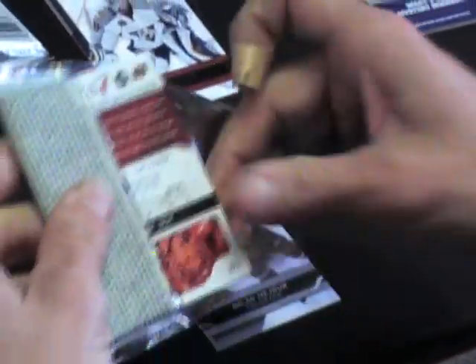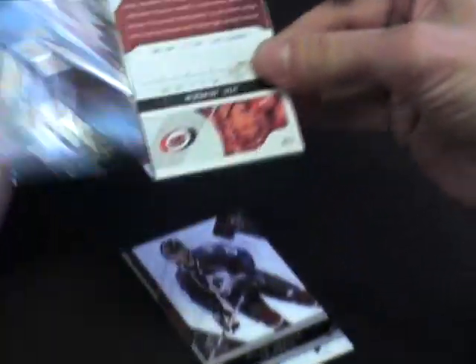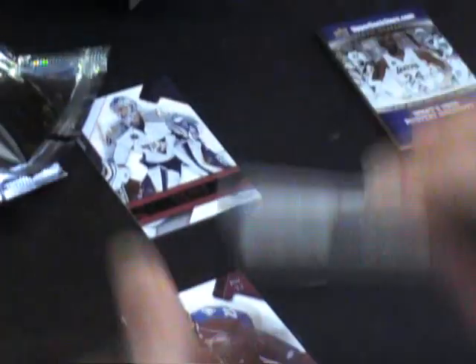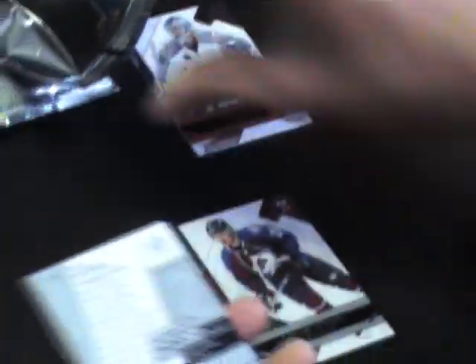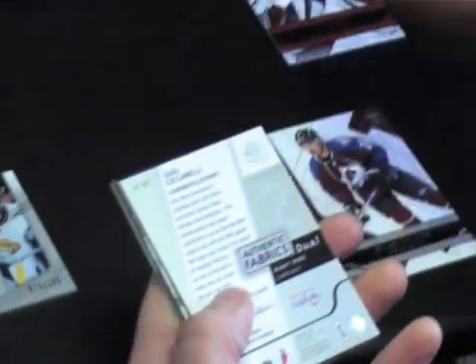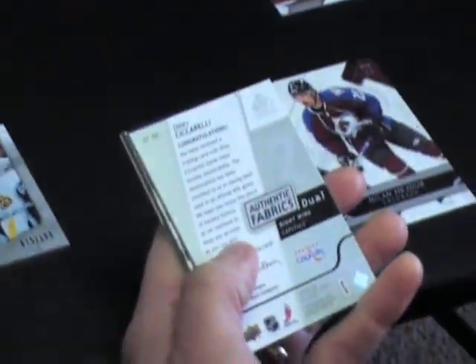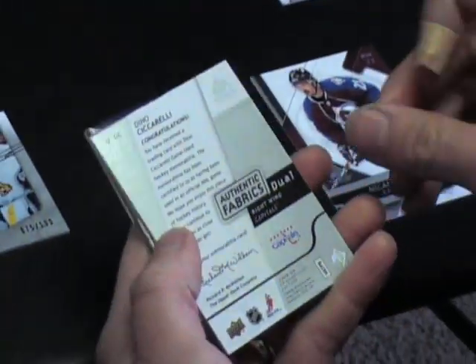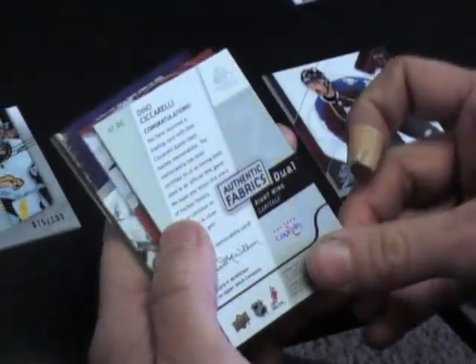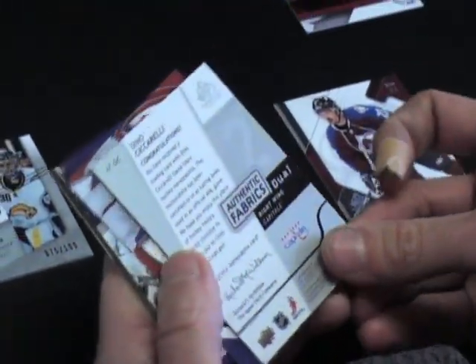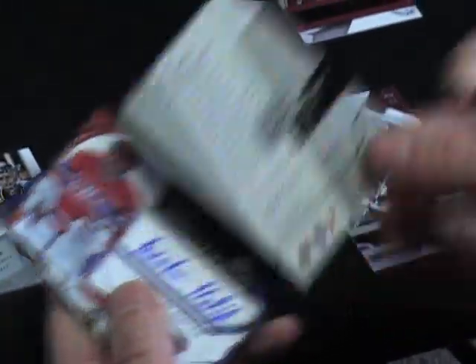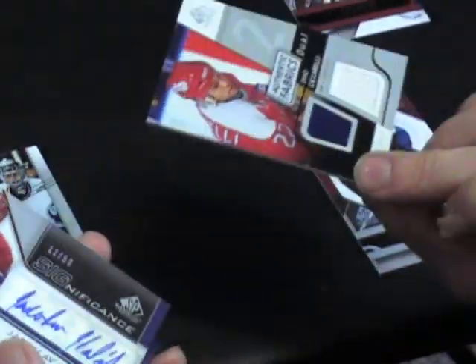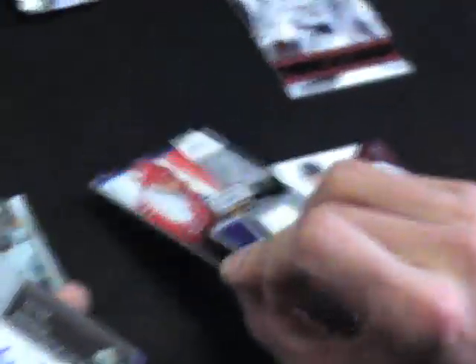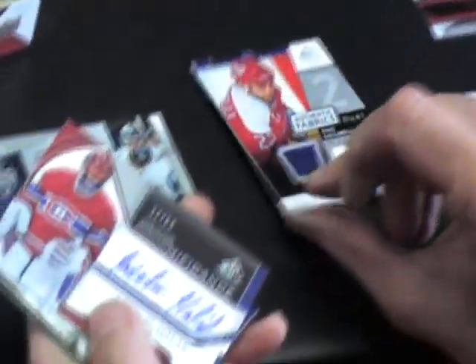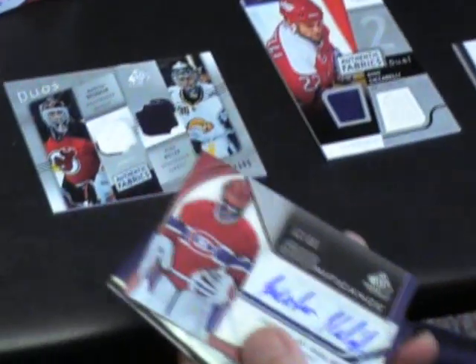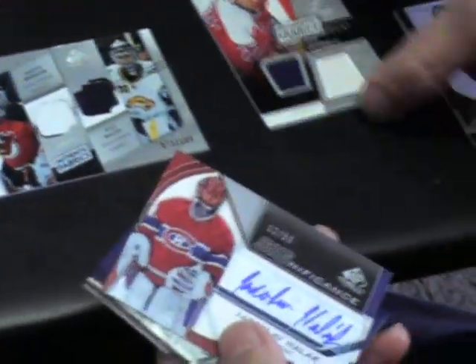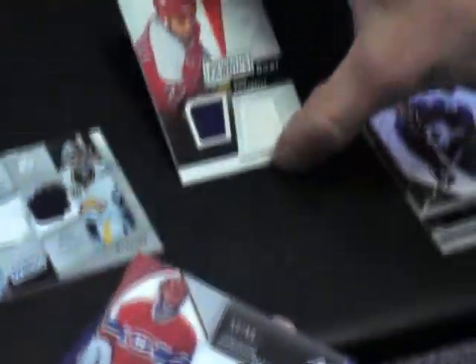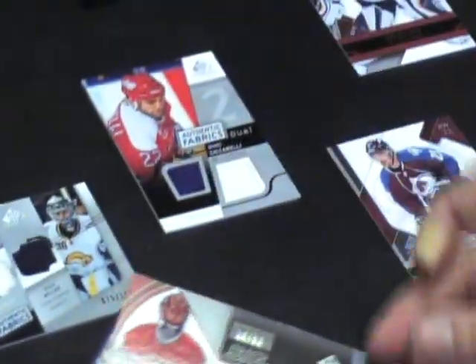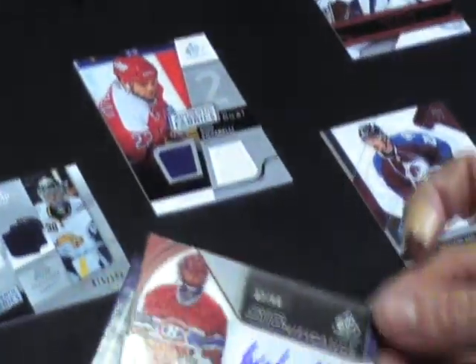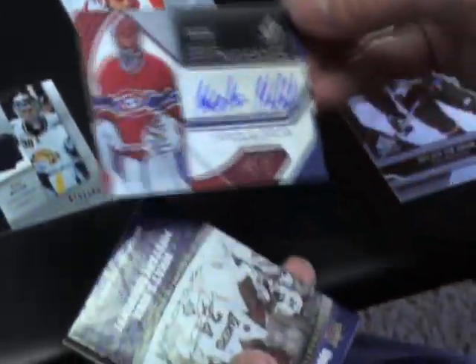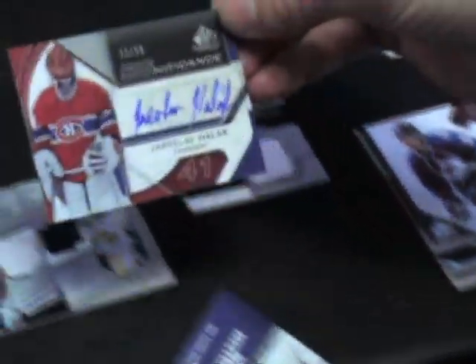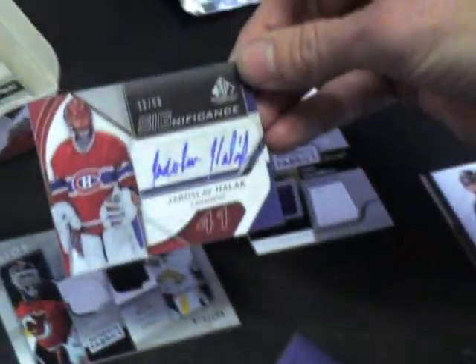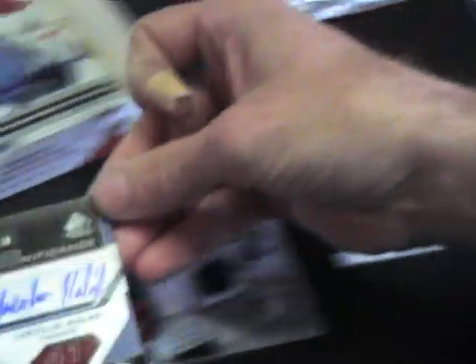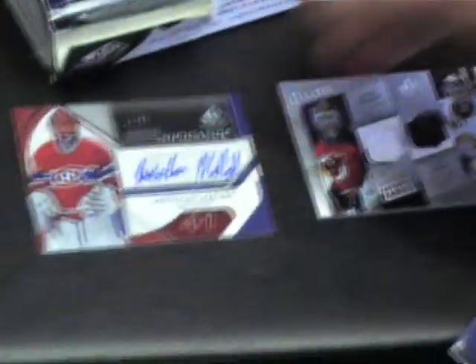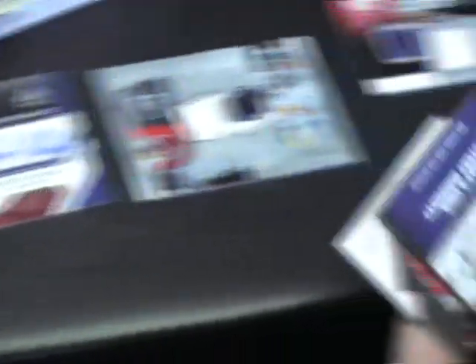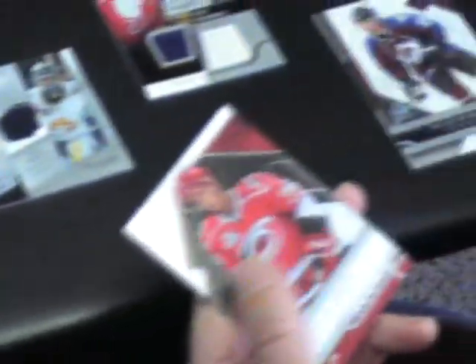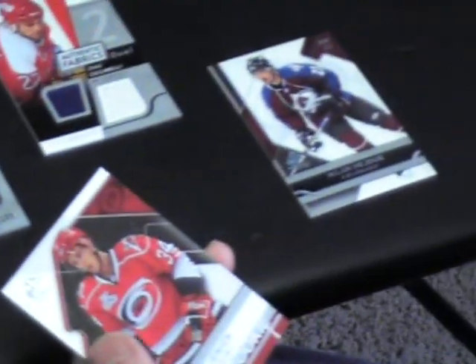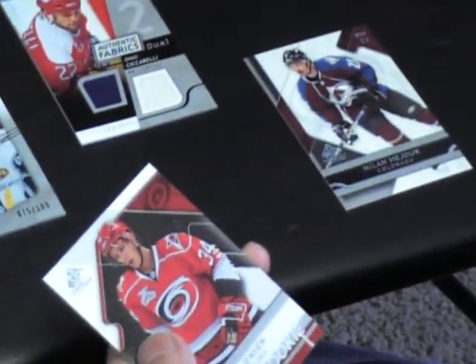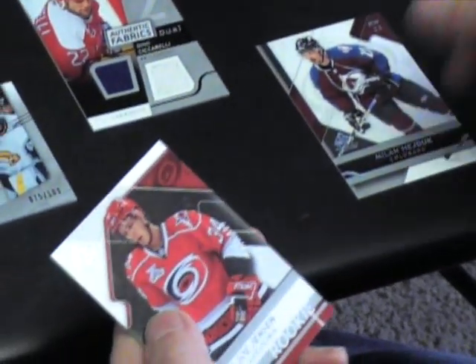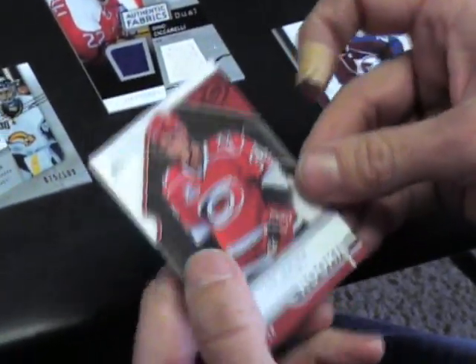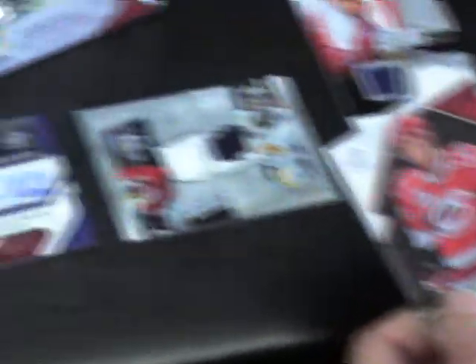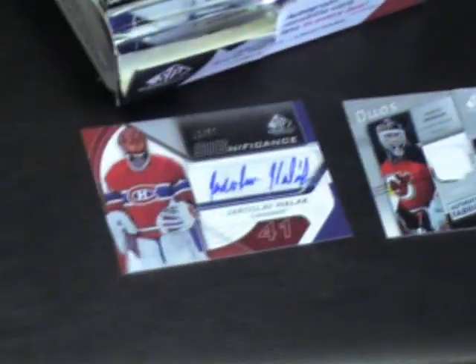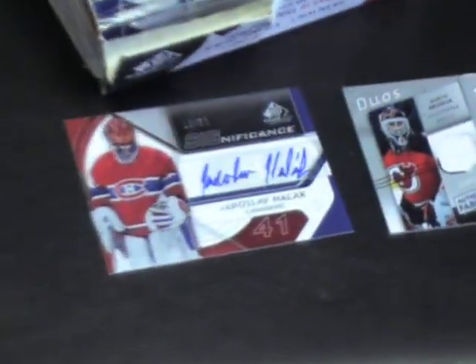What was that — a decoy so they'd go to their store? Cicerelli Dual Halleck Significance Auto. And some Rookie — it's a 999.